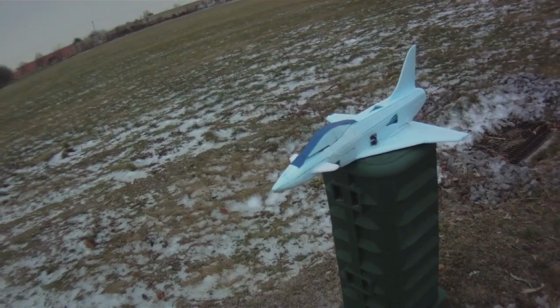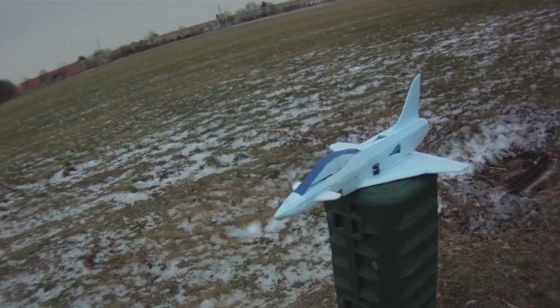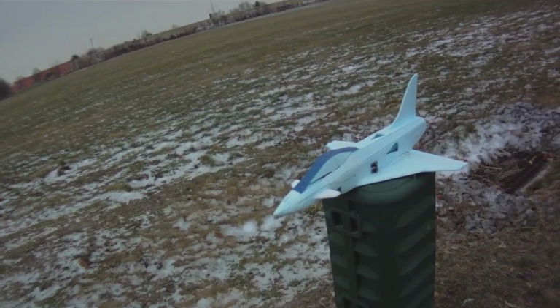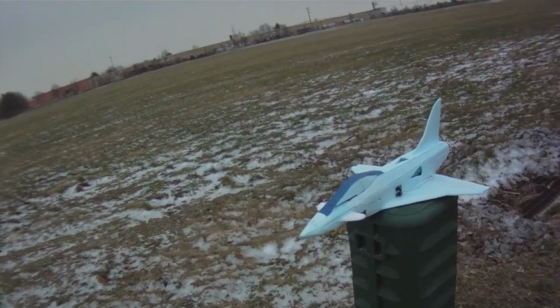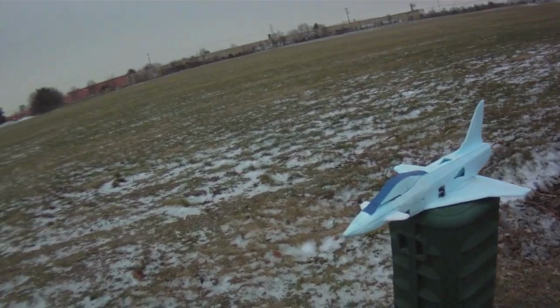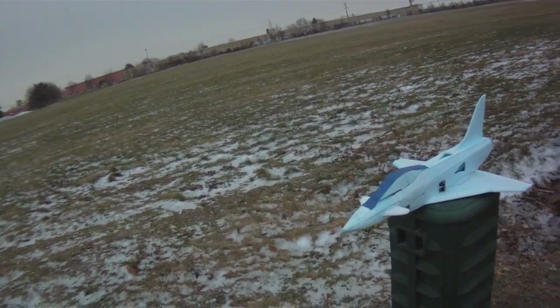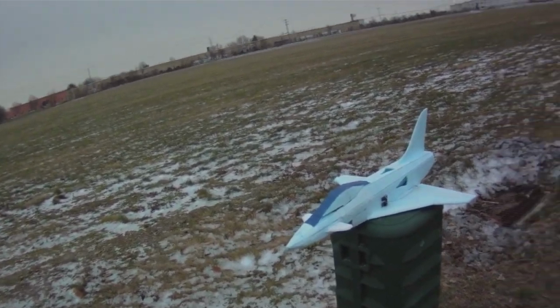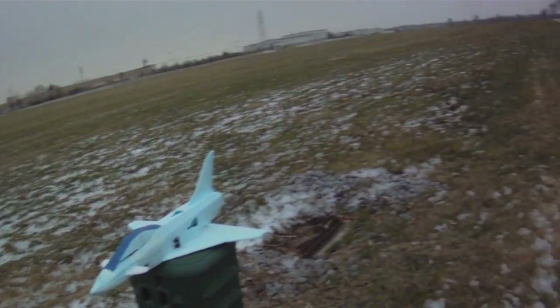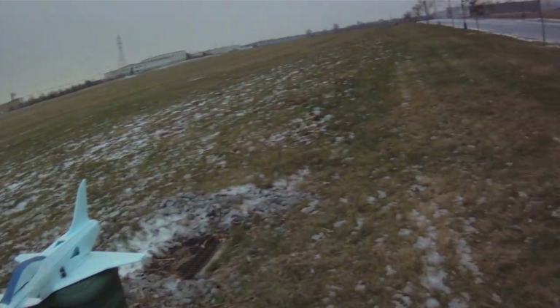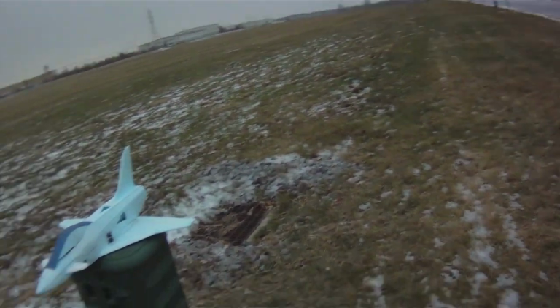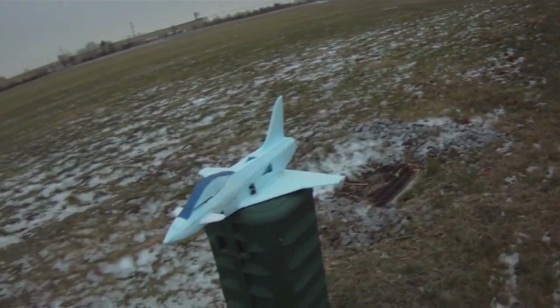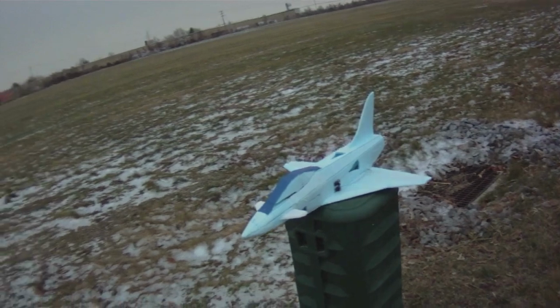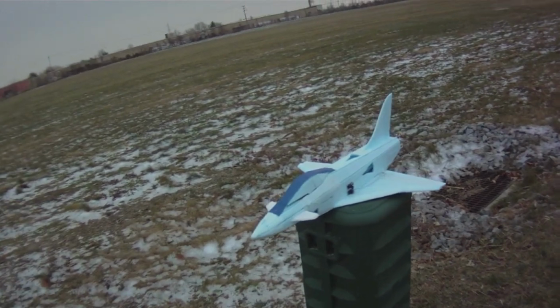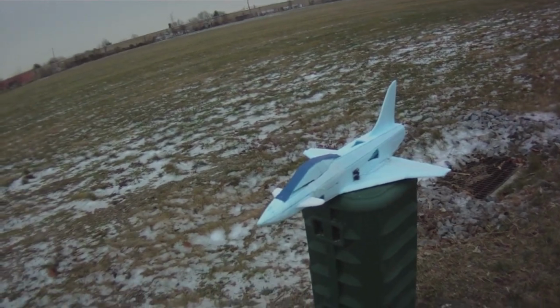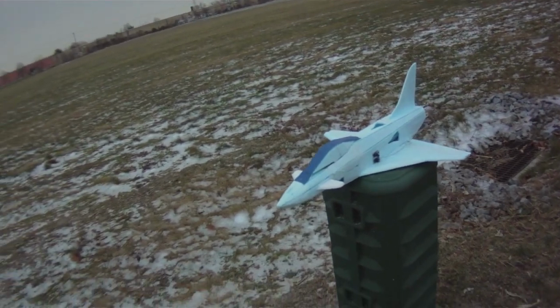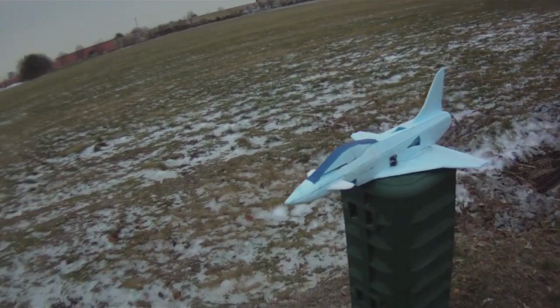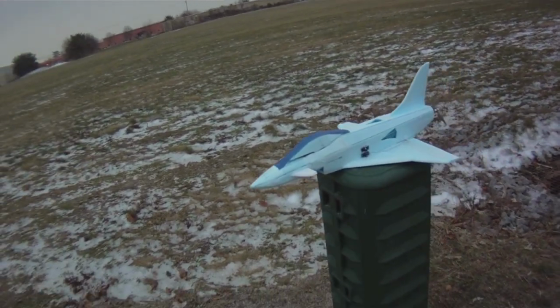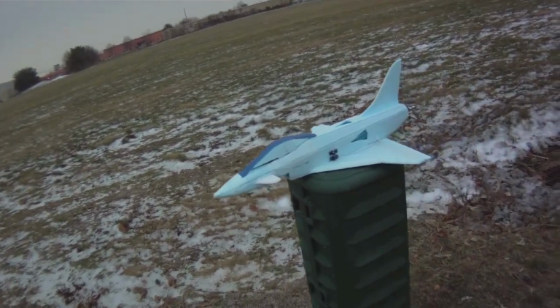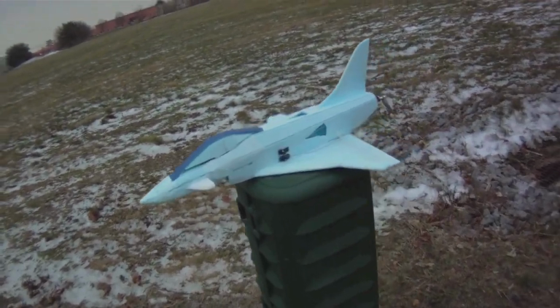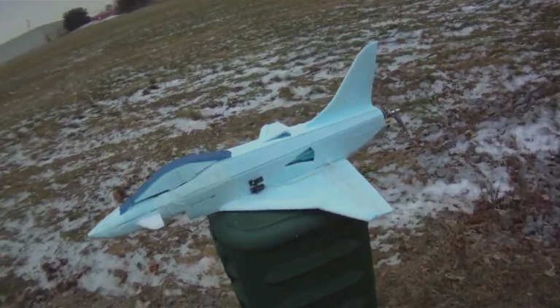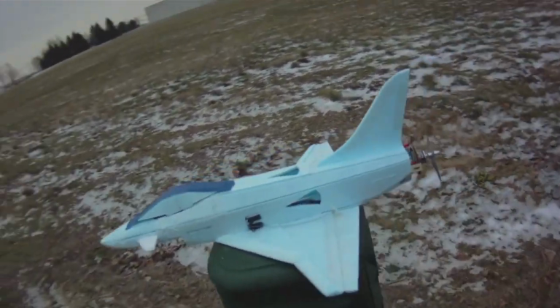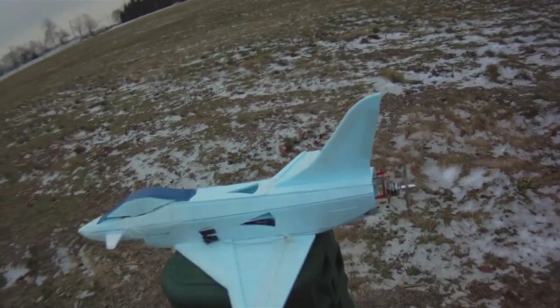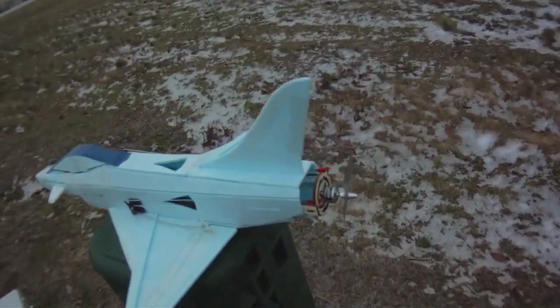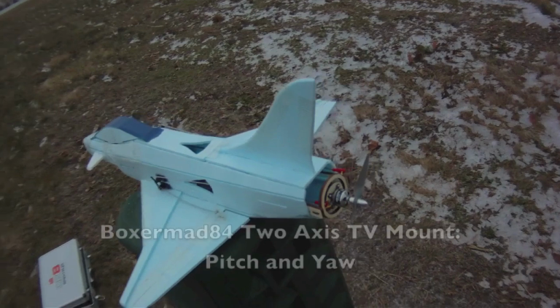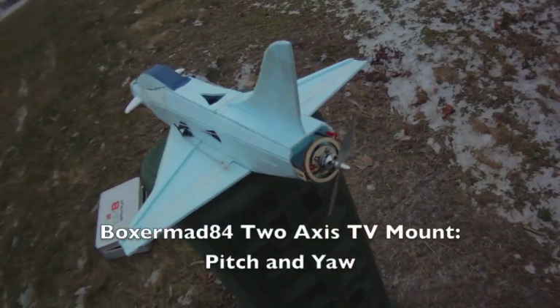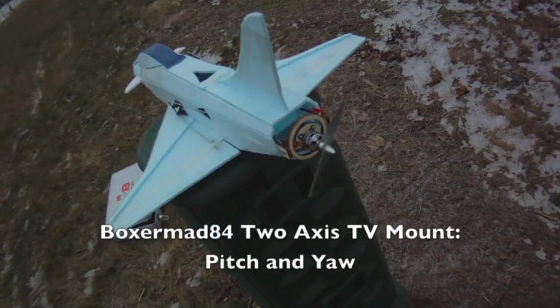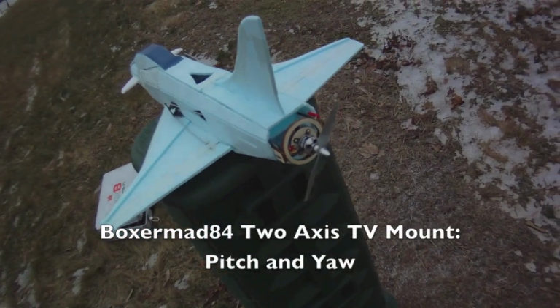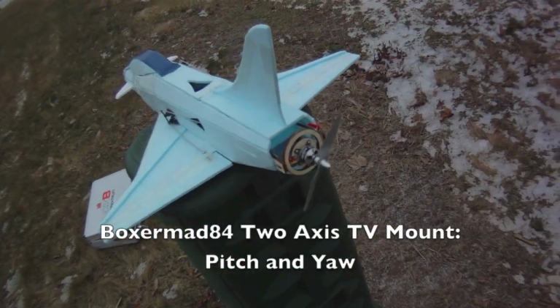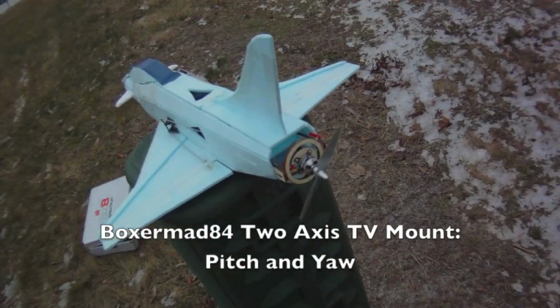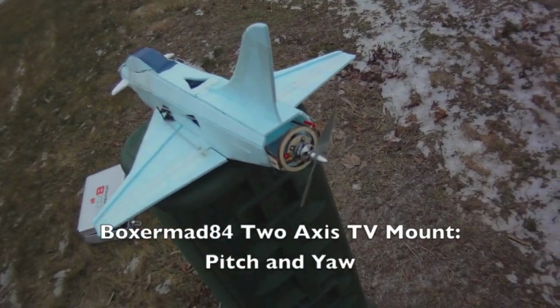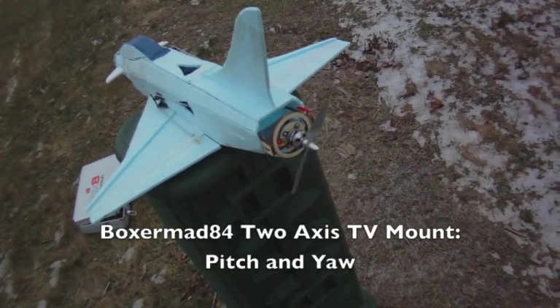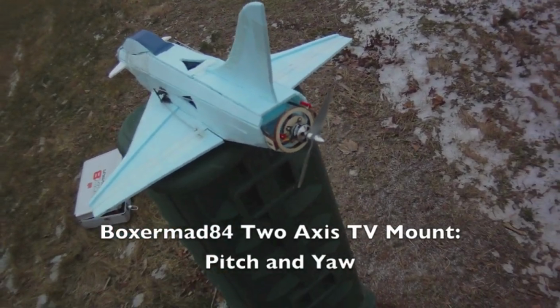This morning I'm at the field trying to get a flight in before the snow really picks up. This is the BoxMat 84X31 and I'm testing out his new motor mount on the back. This is the 2-axis swivel motor mount.